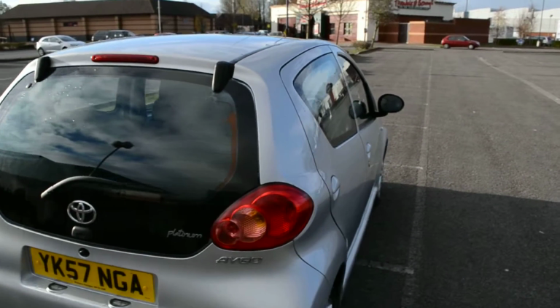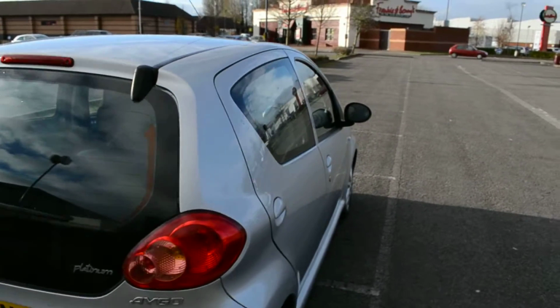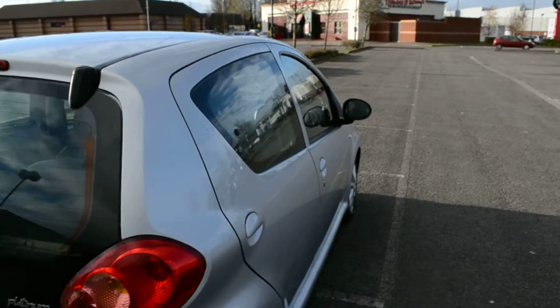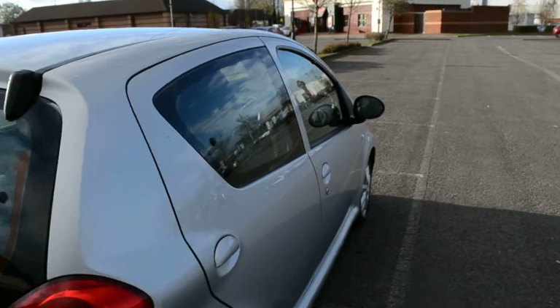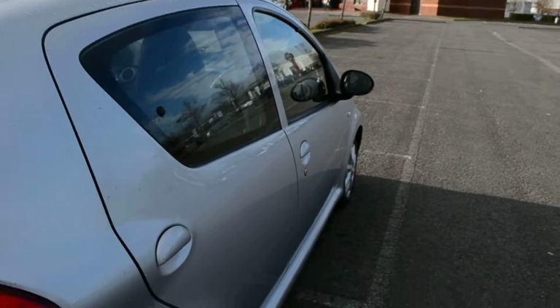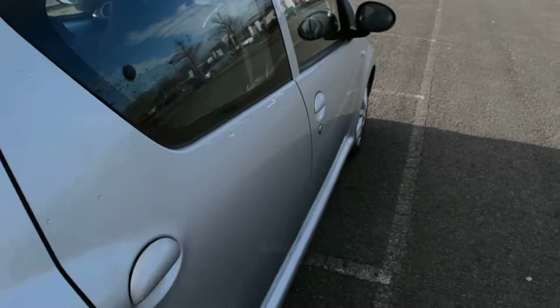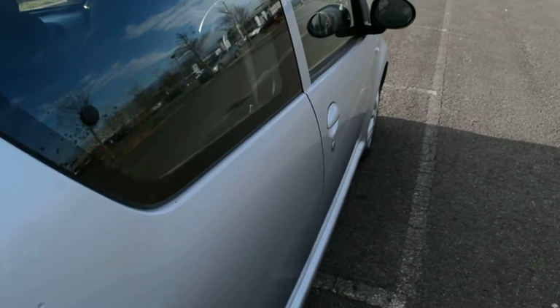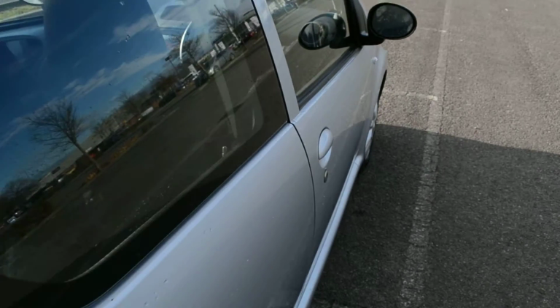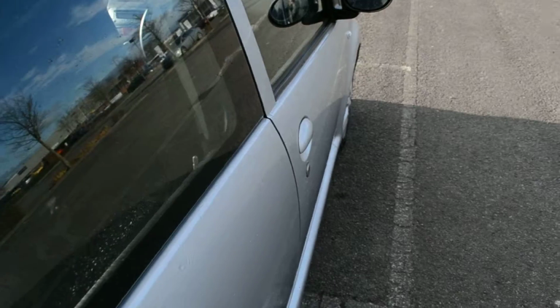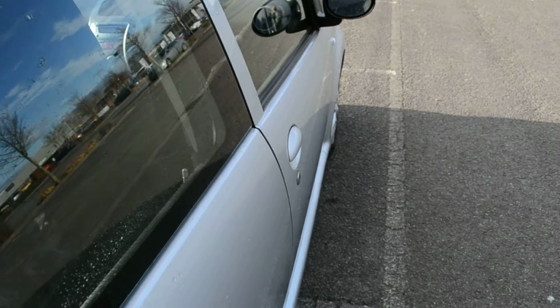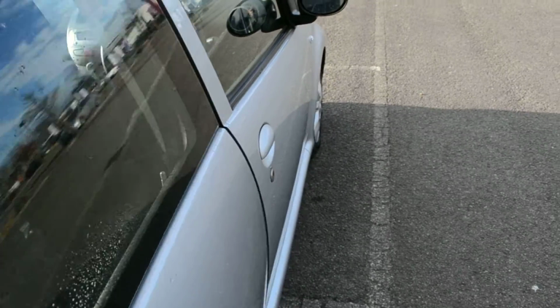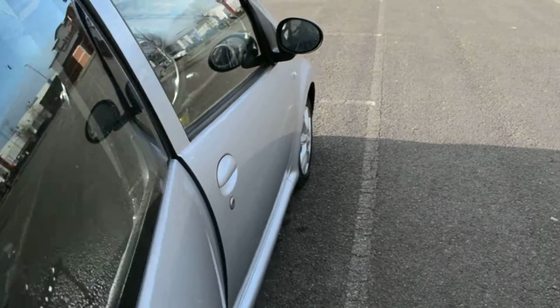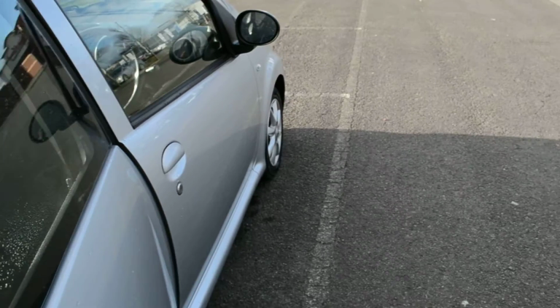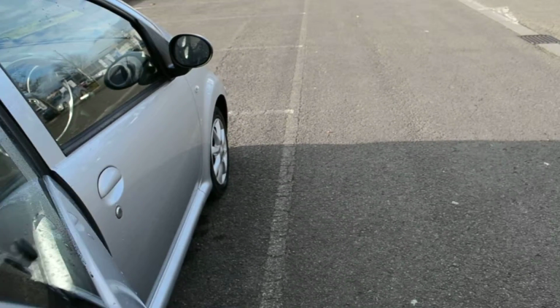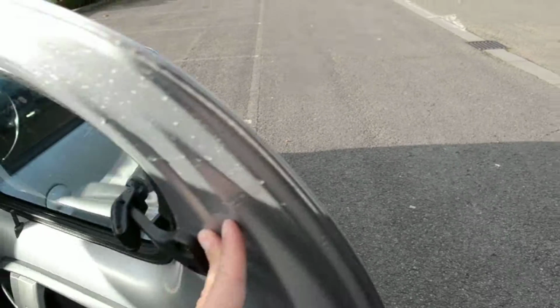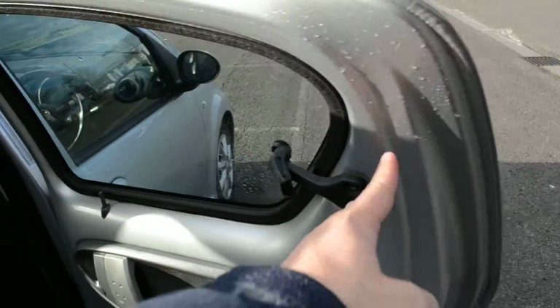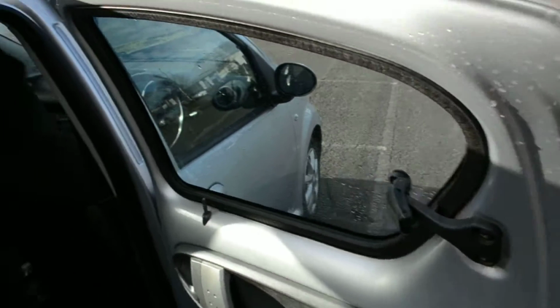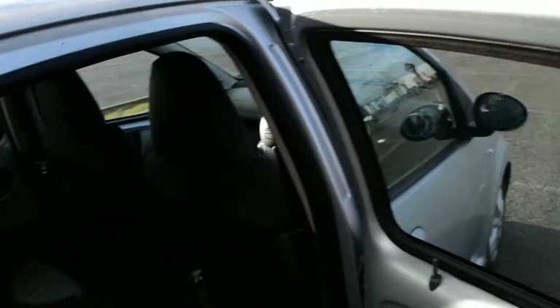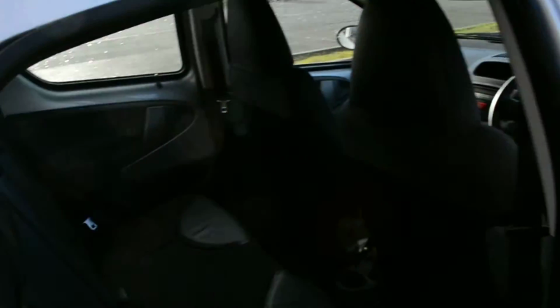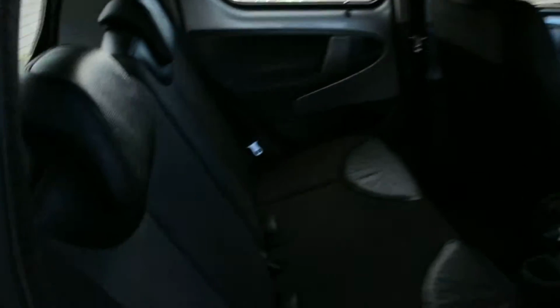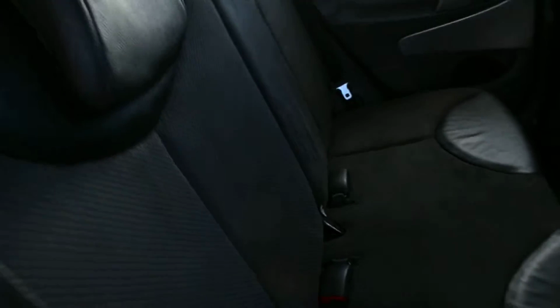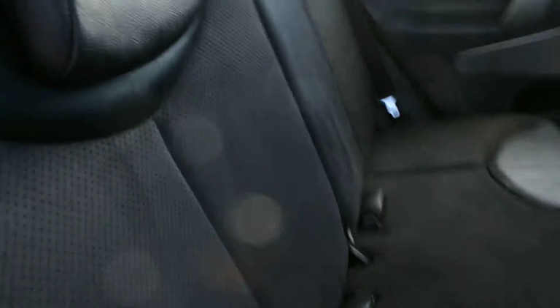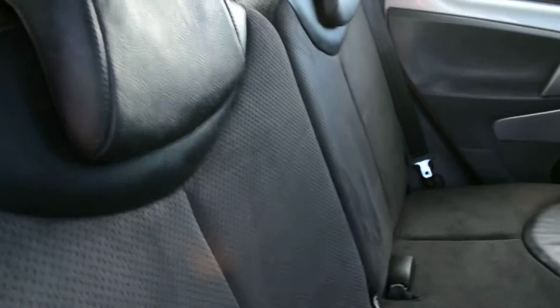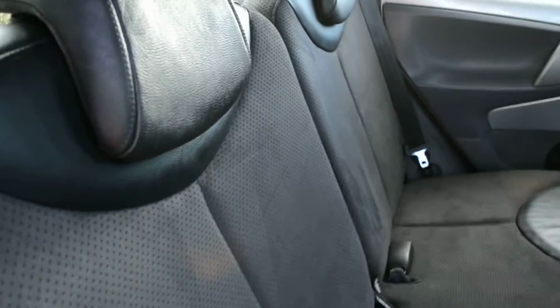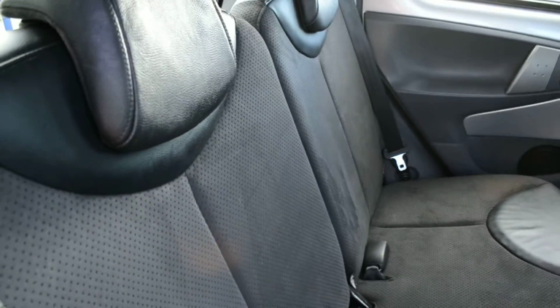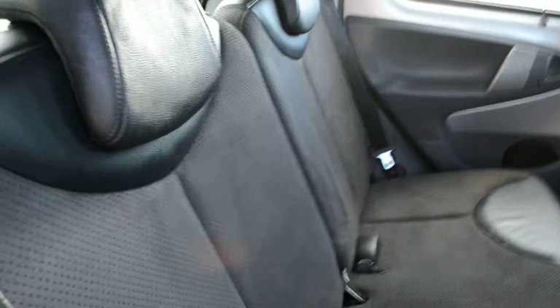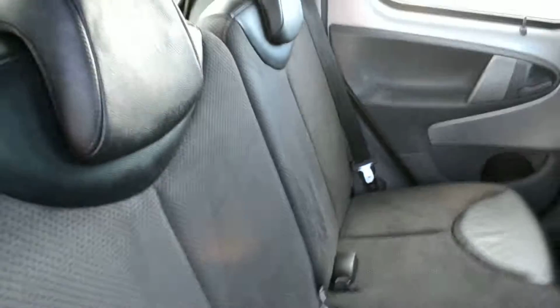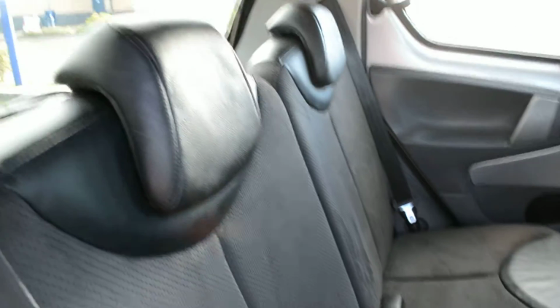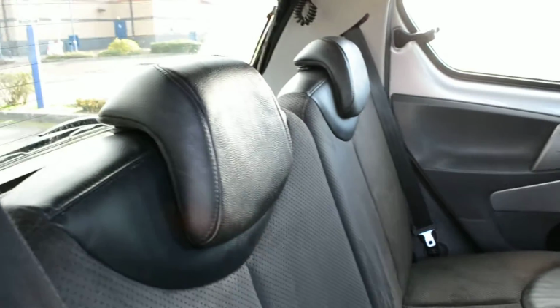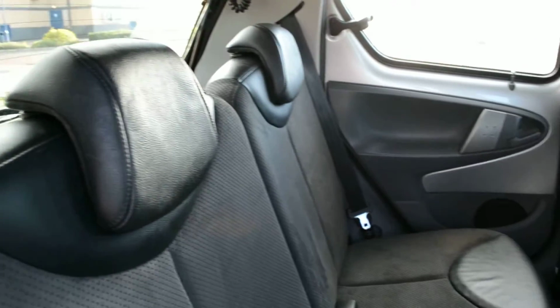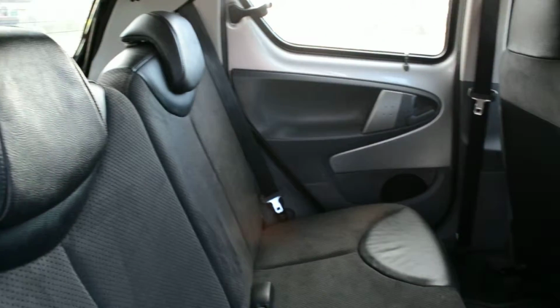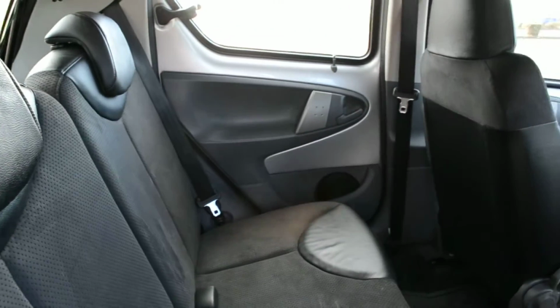Stepping to the side of the car now we can see the inside of the car itself, opened from the rear driver's door. It comes complete with half leather effect upholstery.